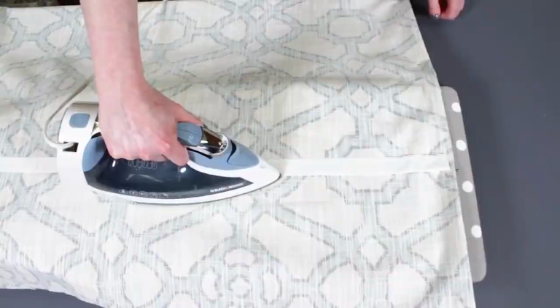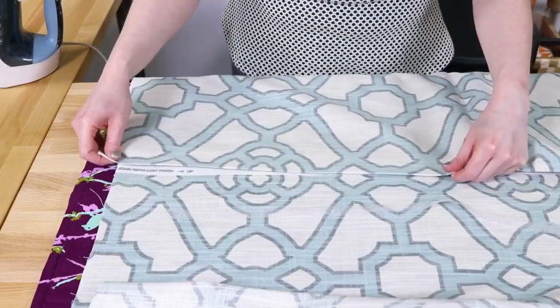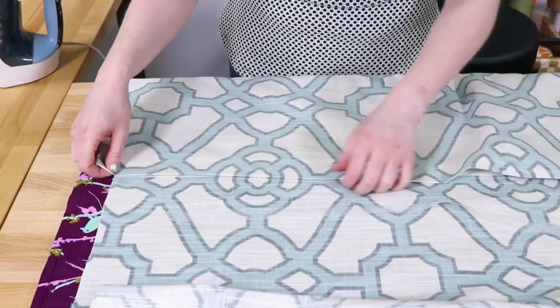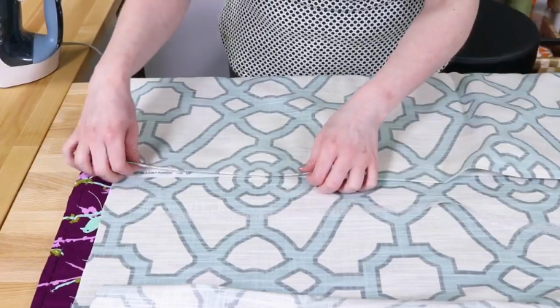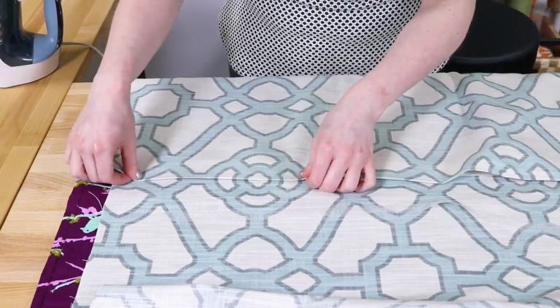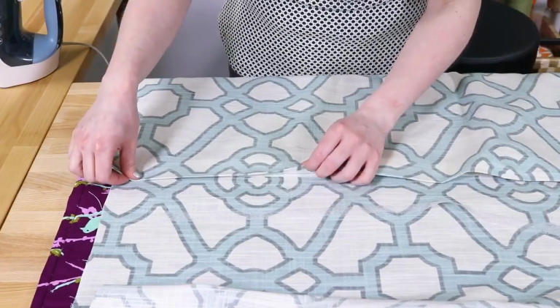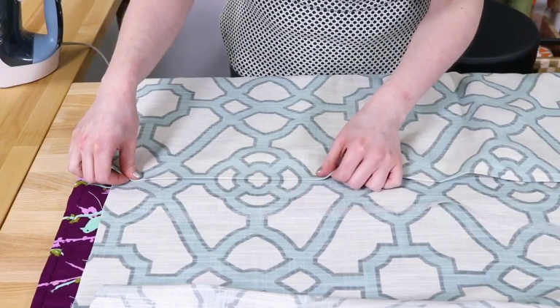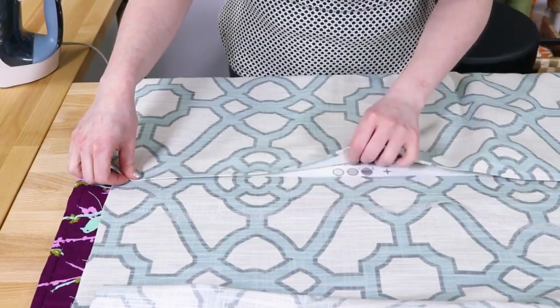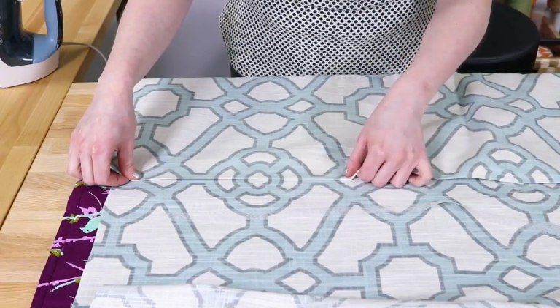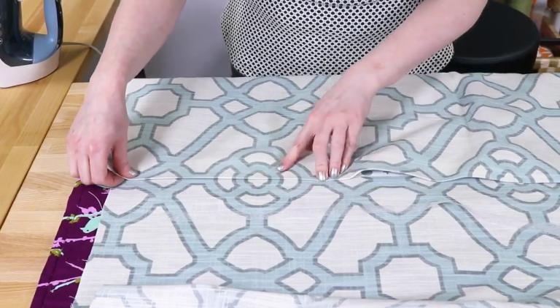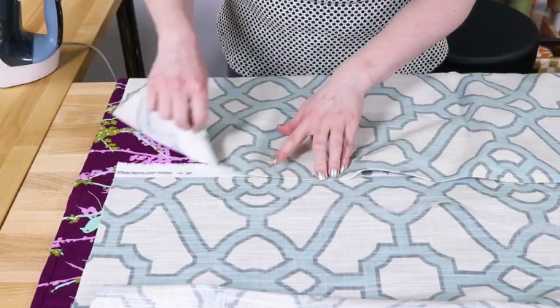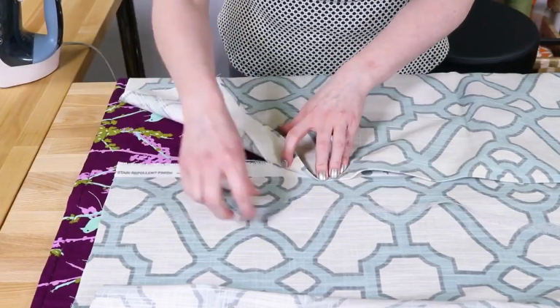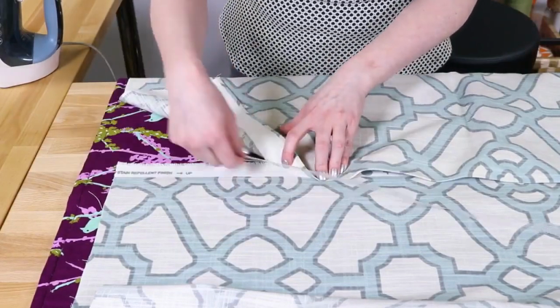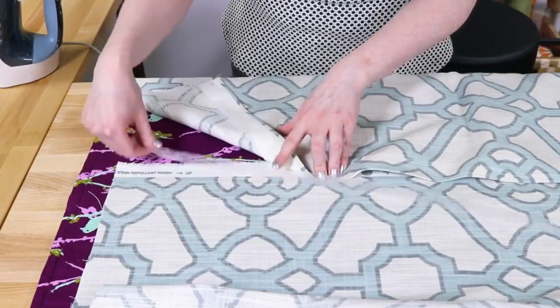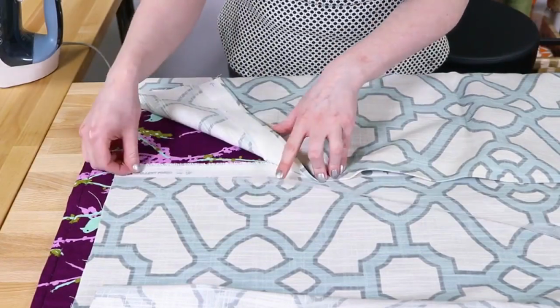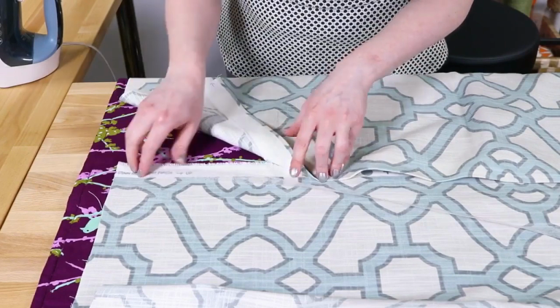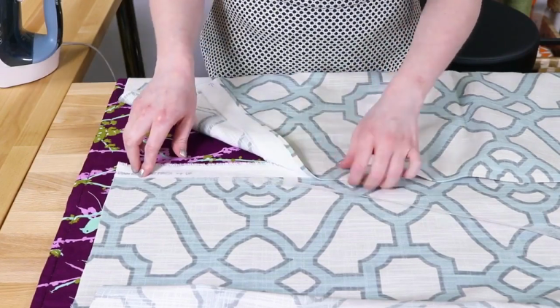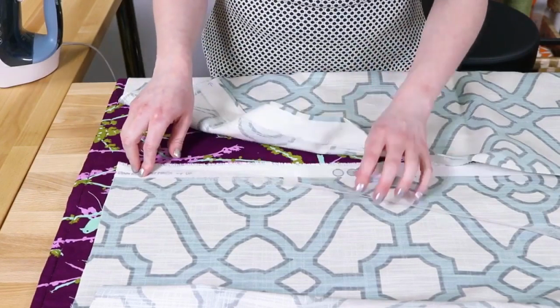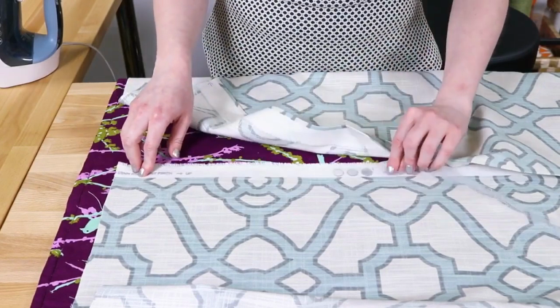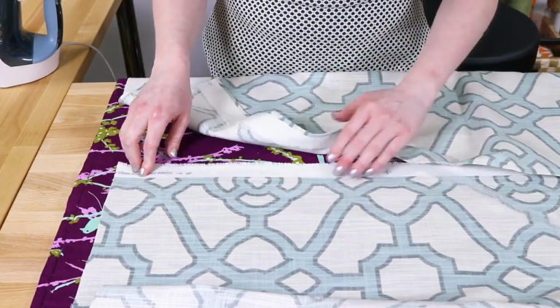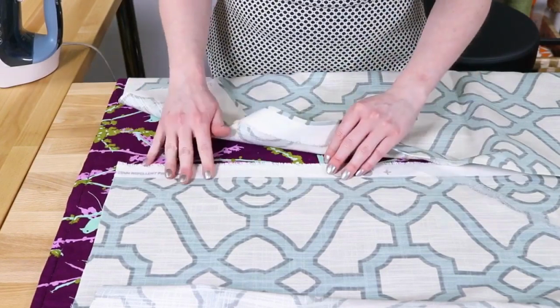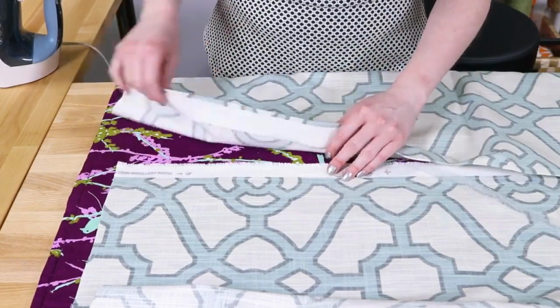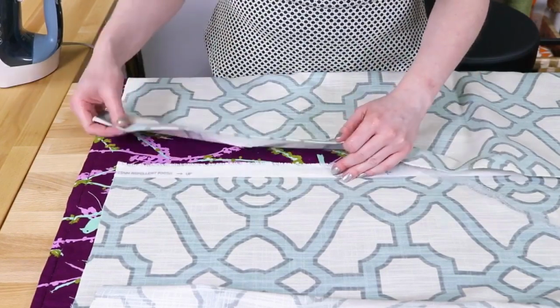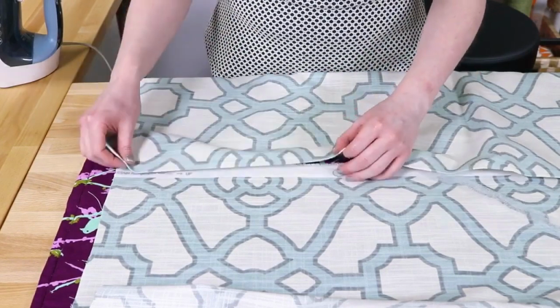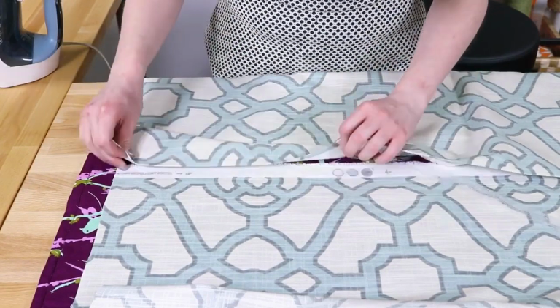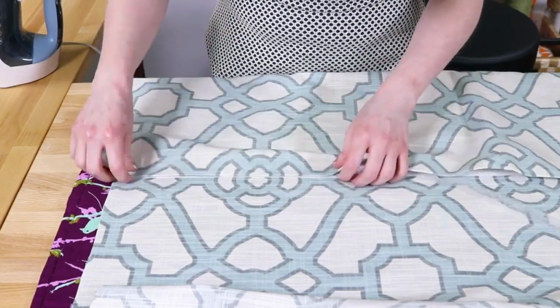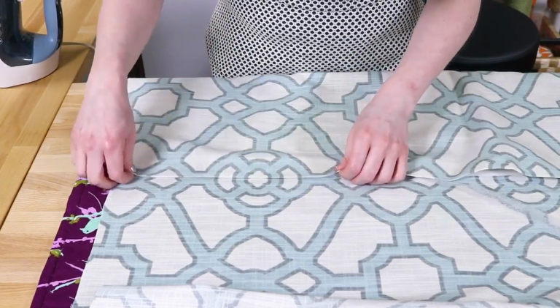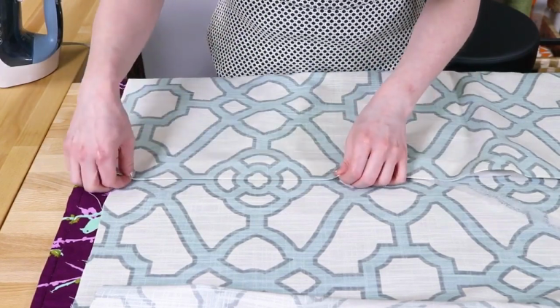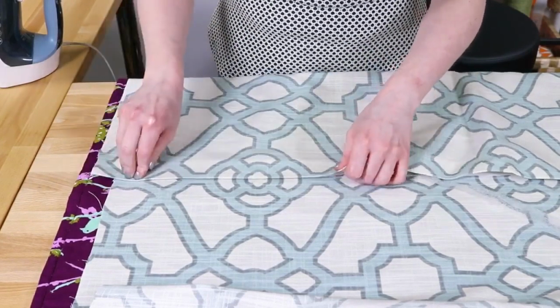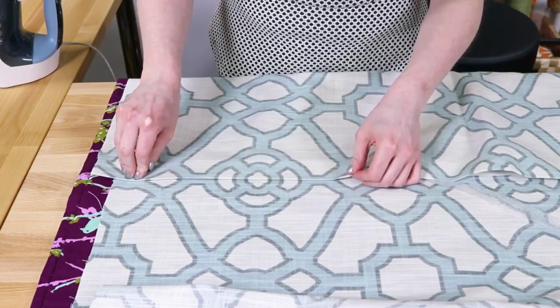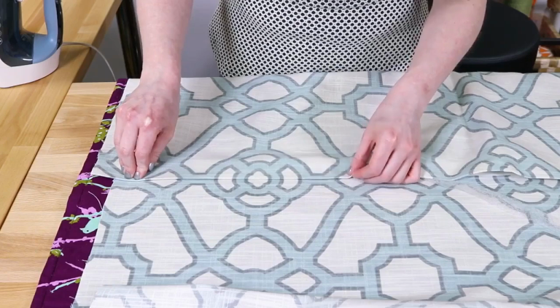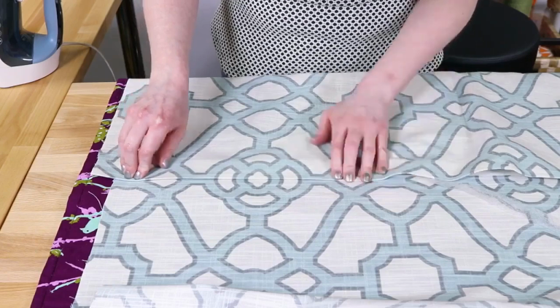You can also use stitch witchery when seaming patterned fabric together, because it prevents the fabric from moving and creates a more precise match. Testing the stitch witchery on your fabric before using it is recommended.